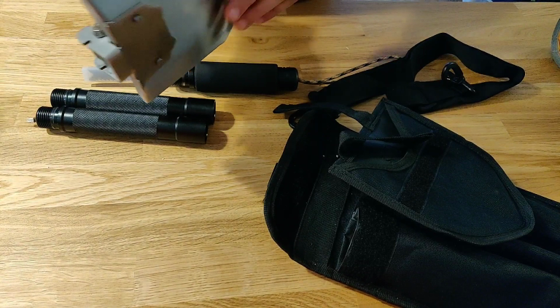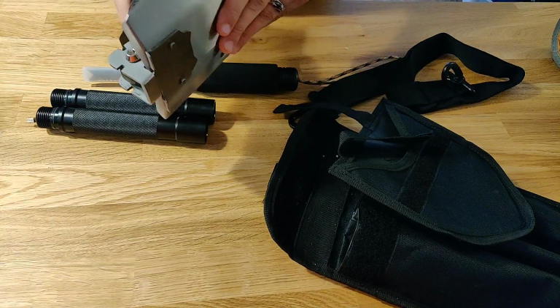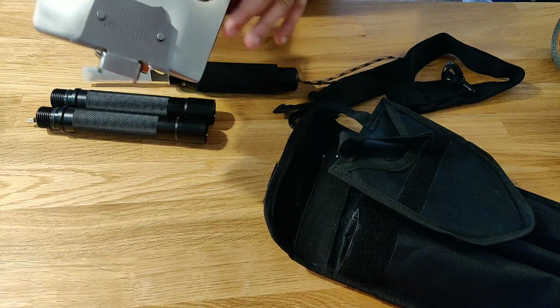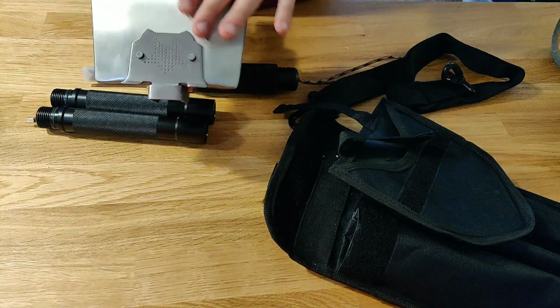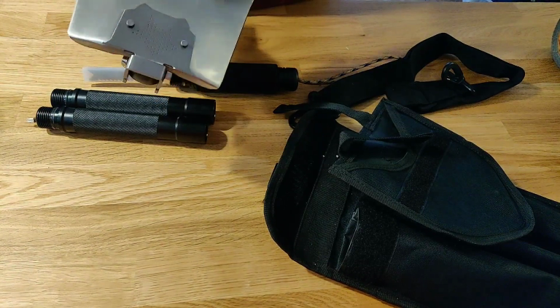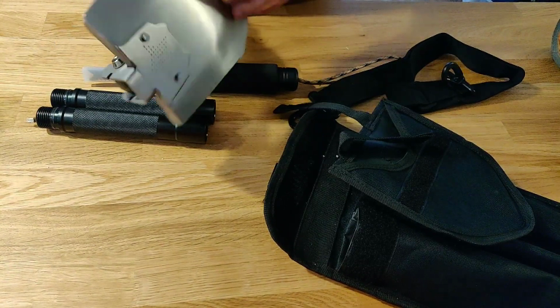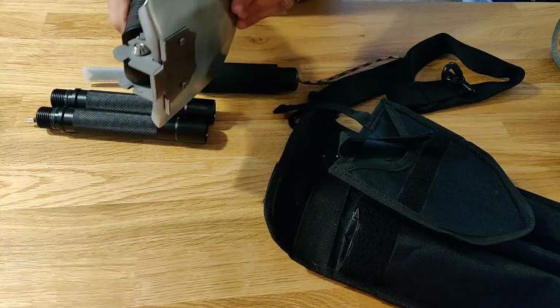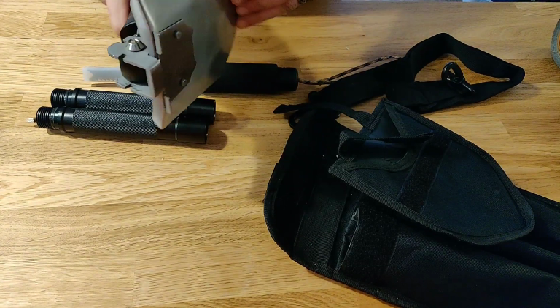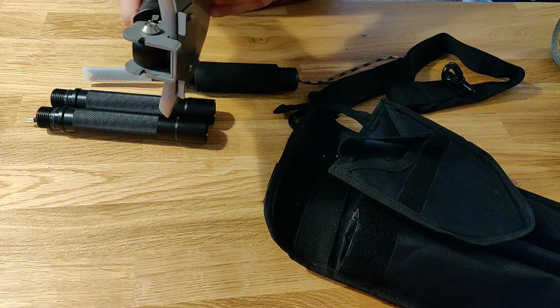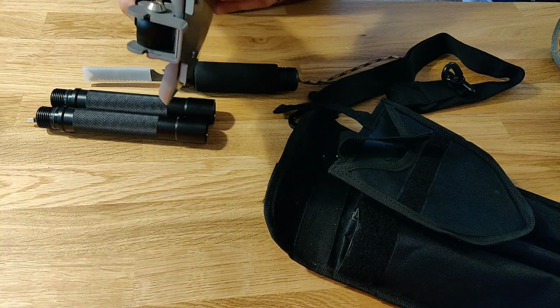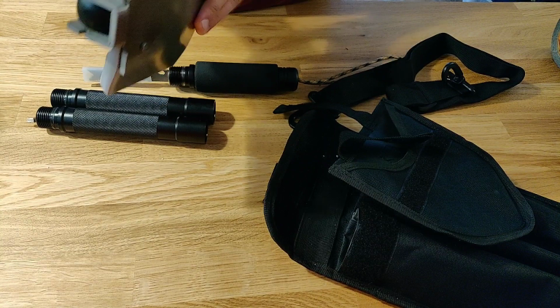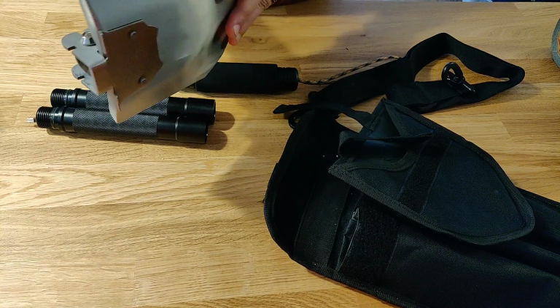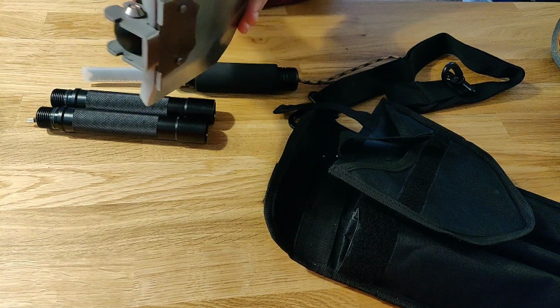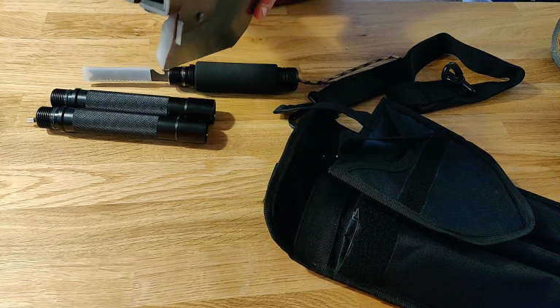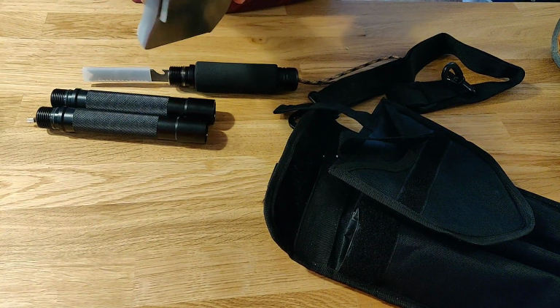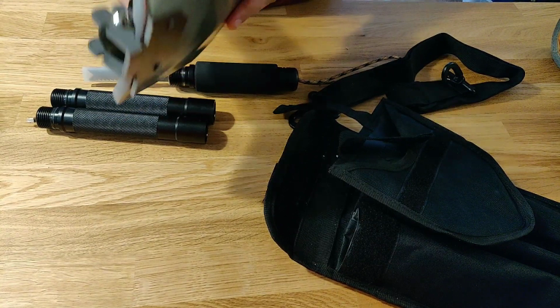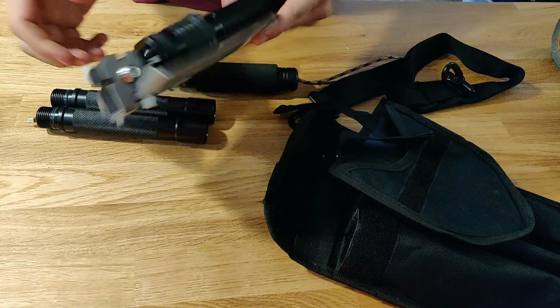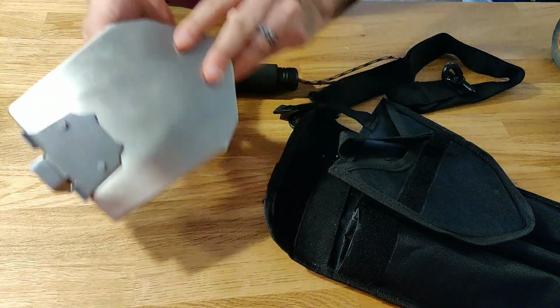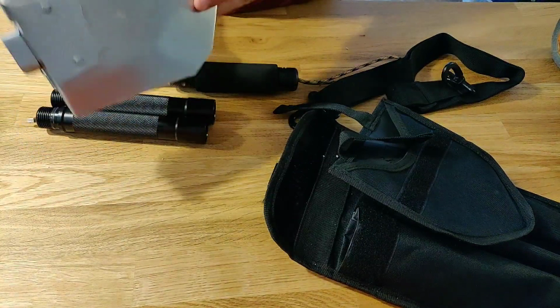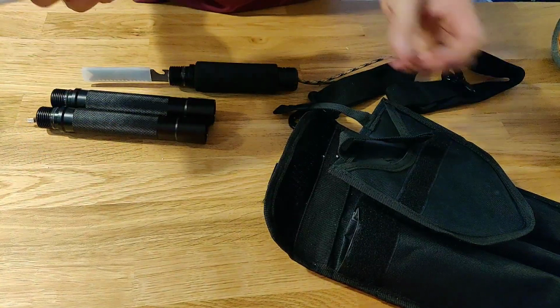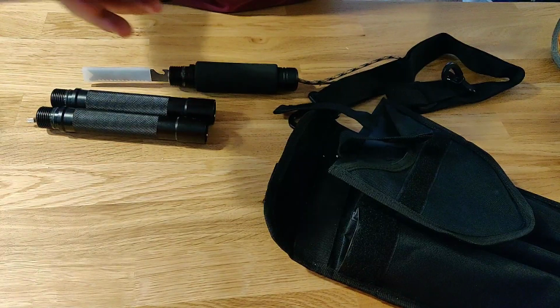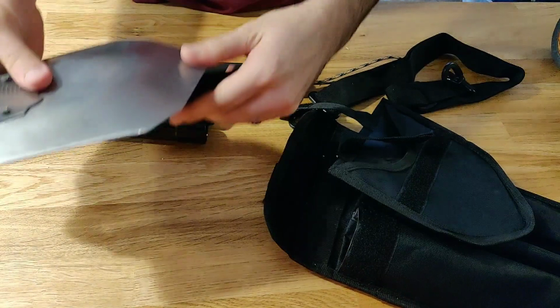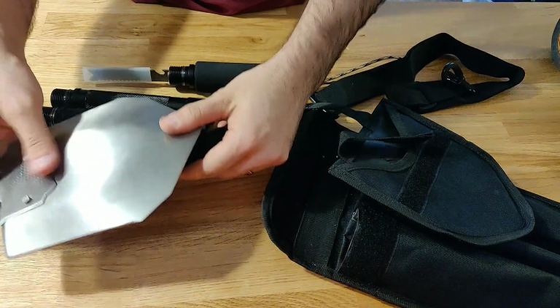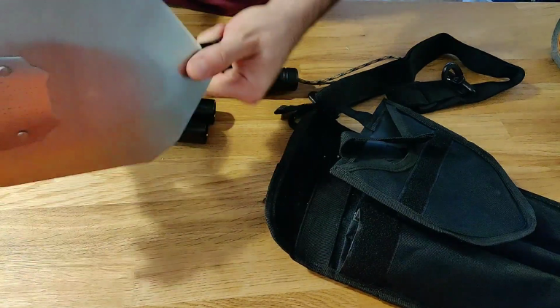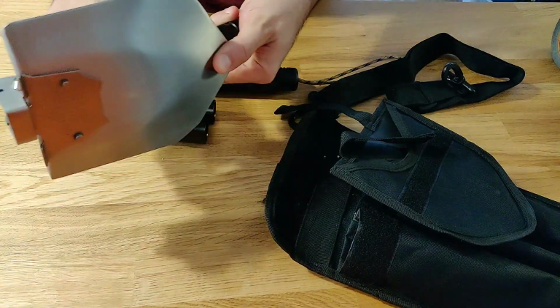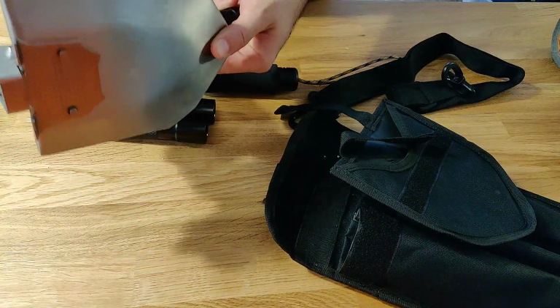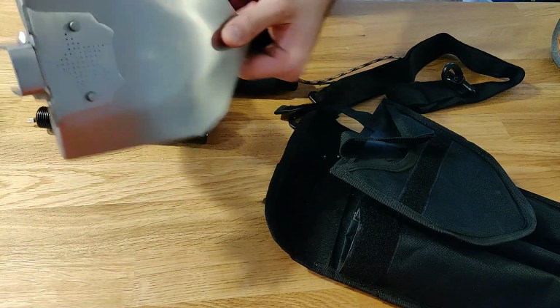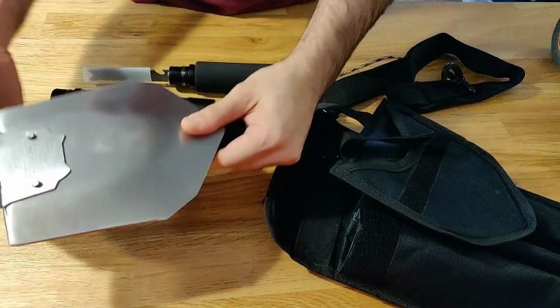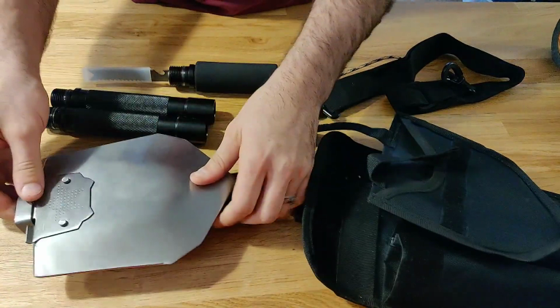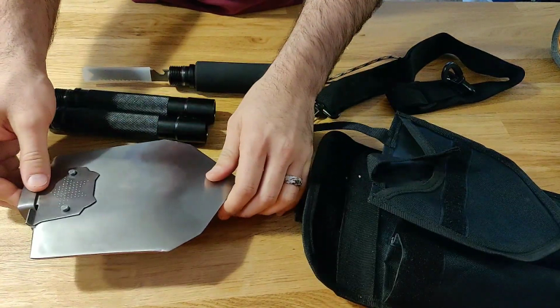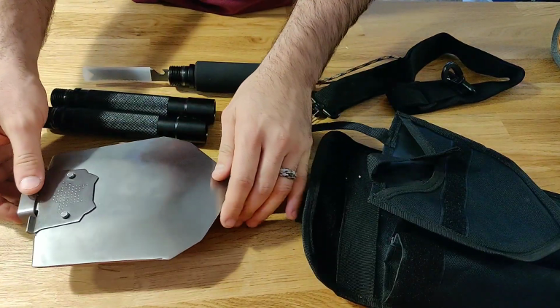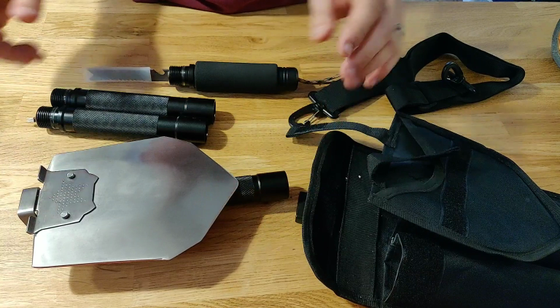It is quite a solid piece of steel. A lot of people have already put it through its durability tests and it really passed with flying colors. I would have to agree — compared to the other ones I looked at, this is significantly heftier than those.